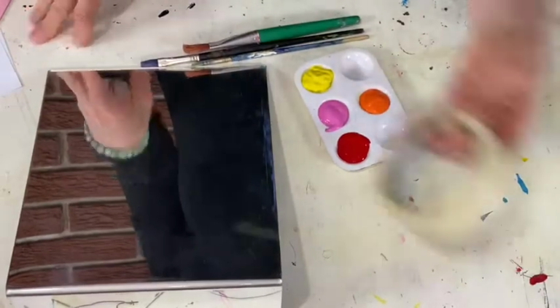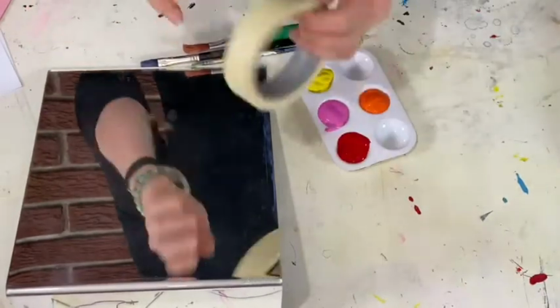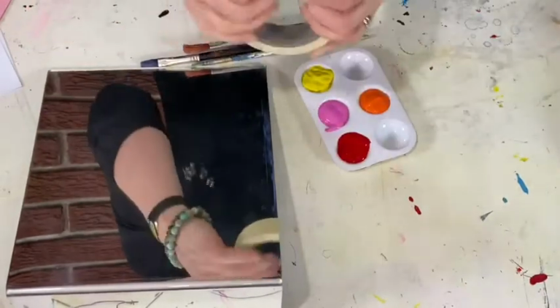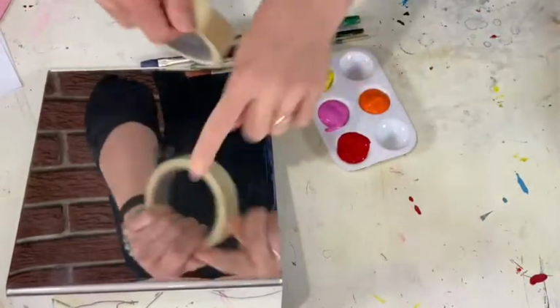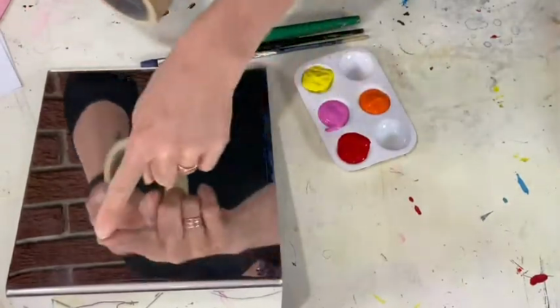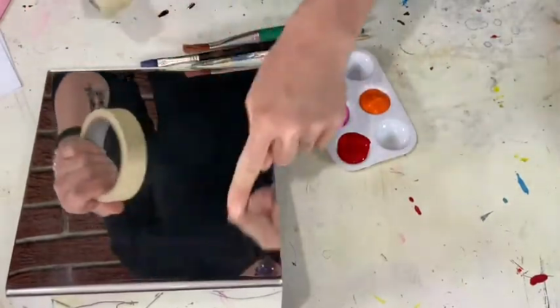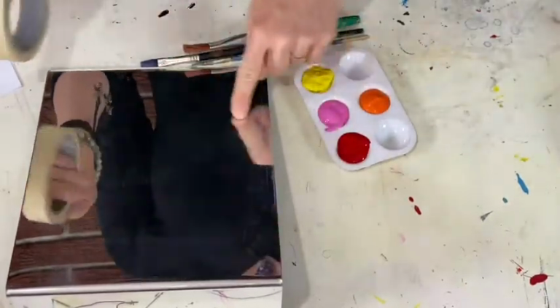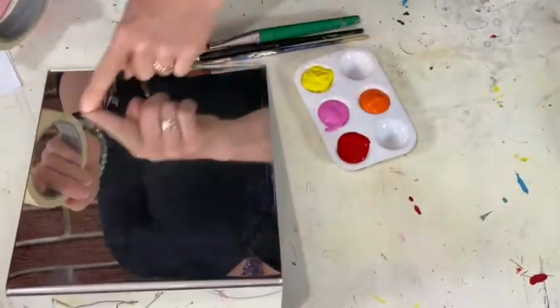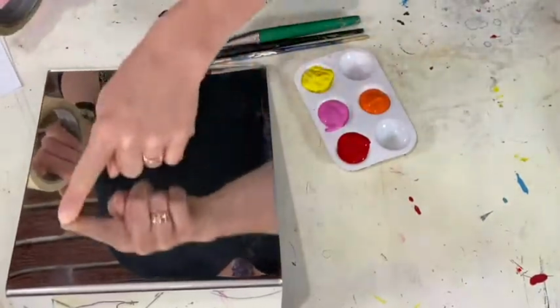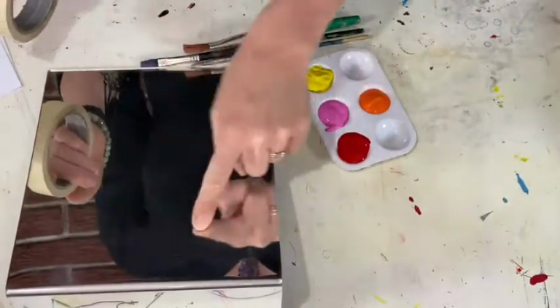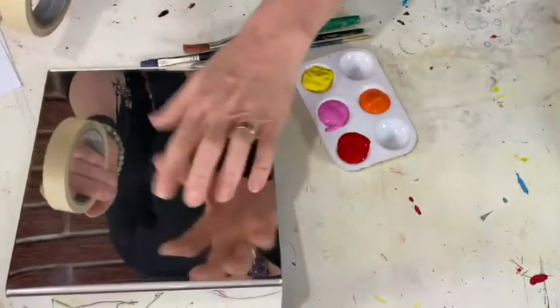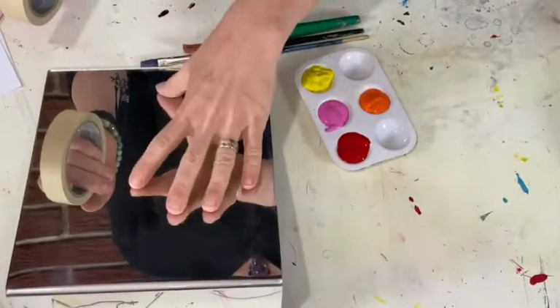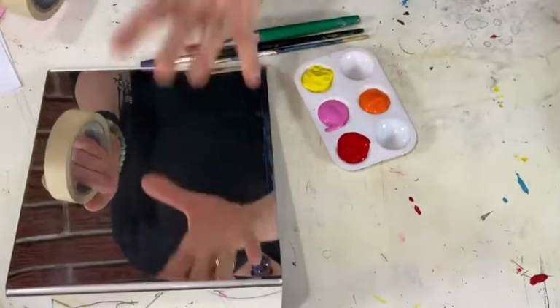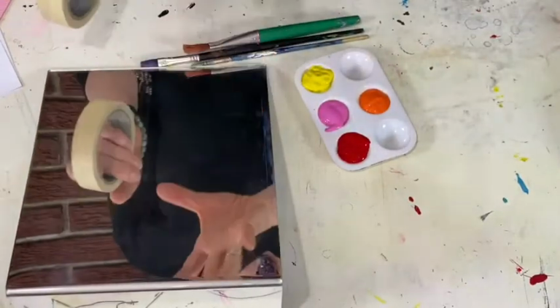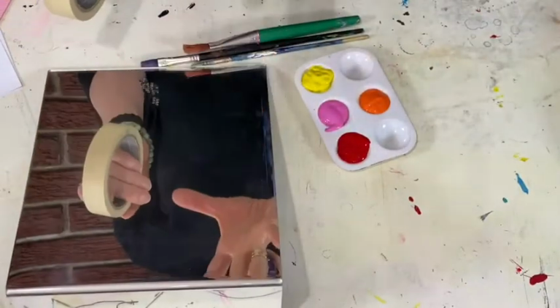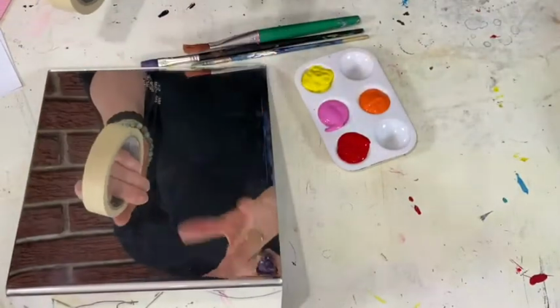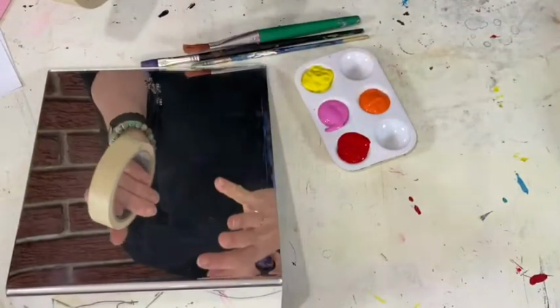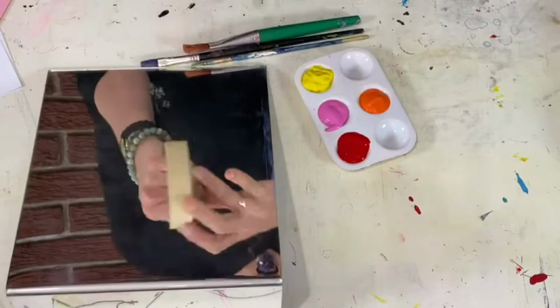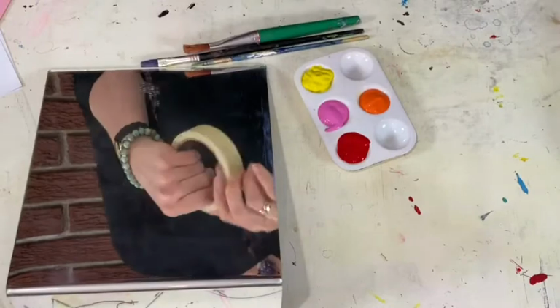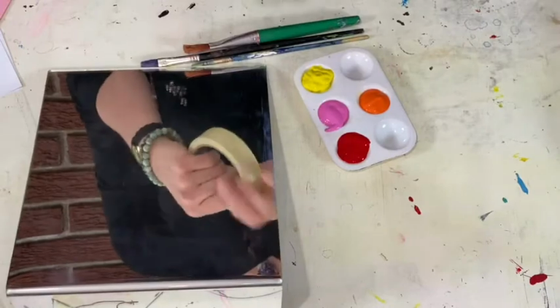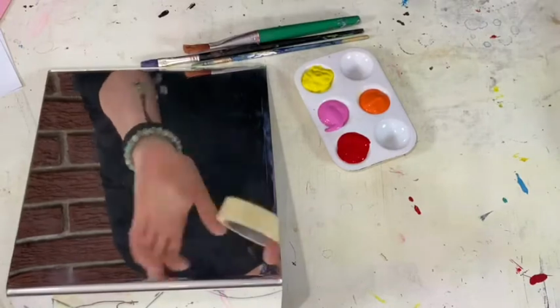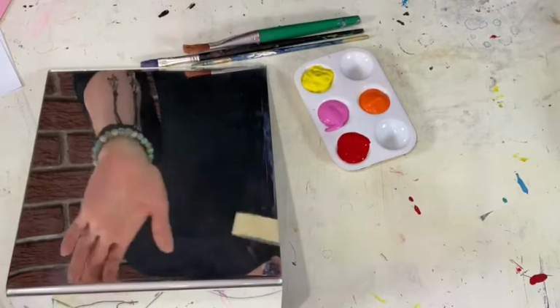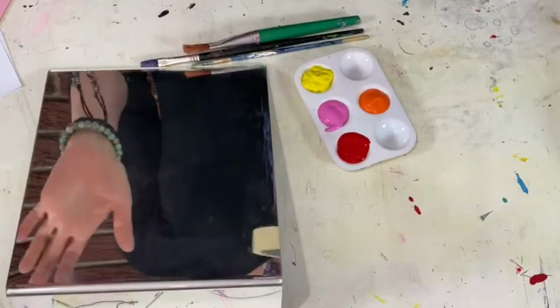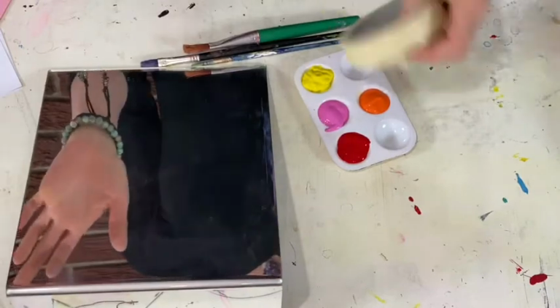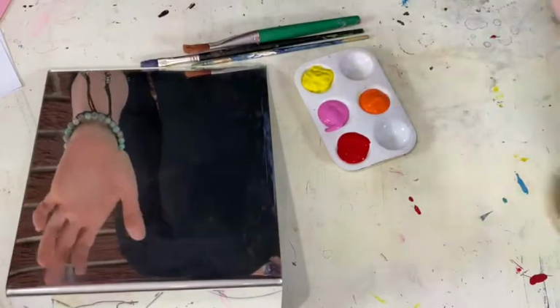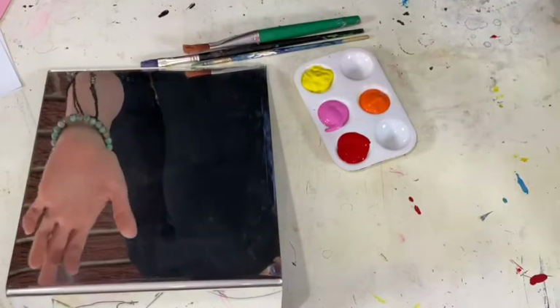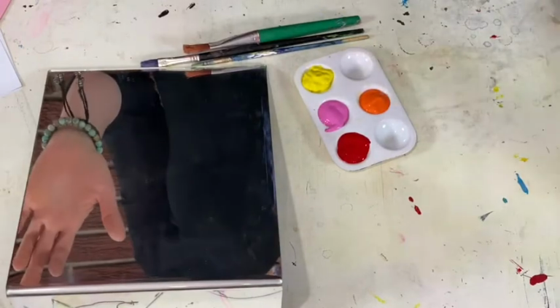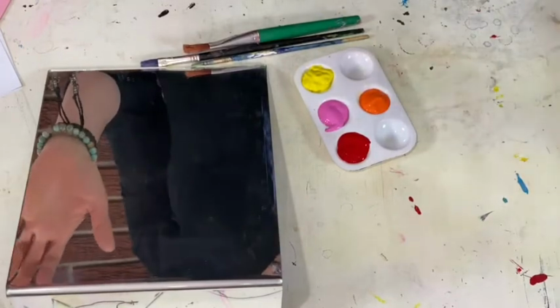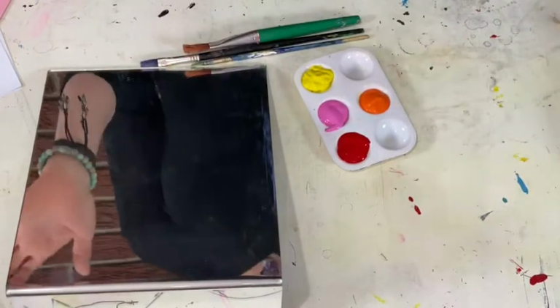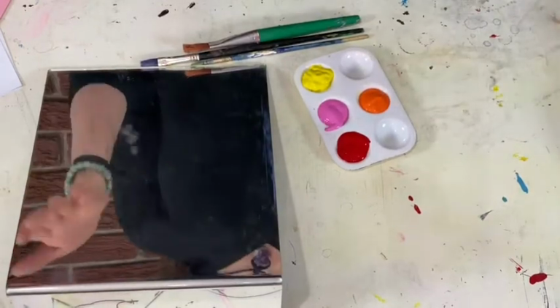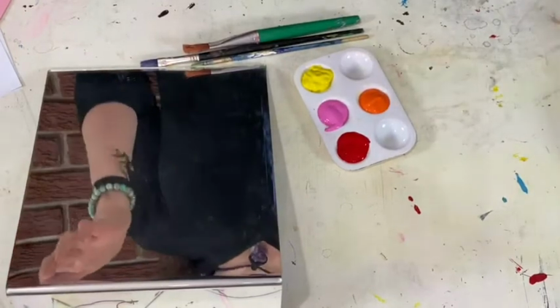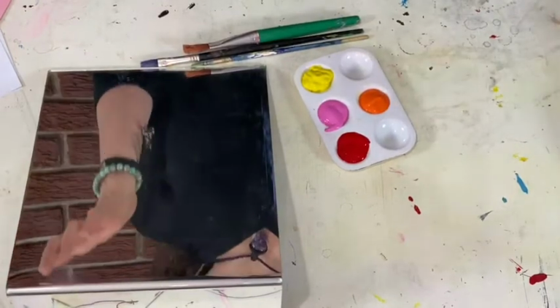It could be the mirror in your bathroom, and you use masking tape to tape off a section of what you're going to let the kids paint. I know, I know that's asking for trouble, but you got to play.